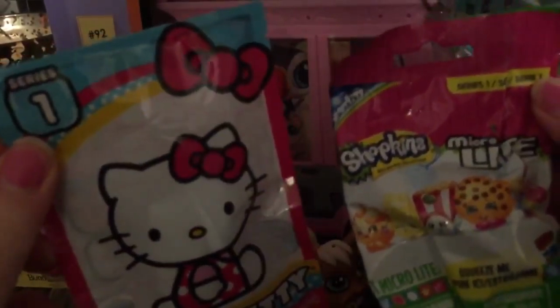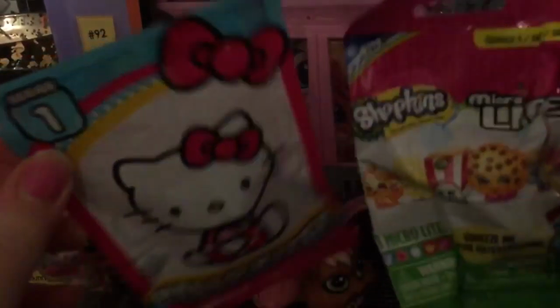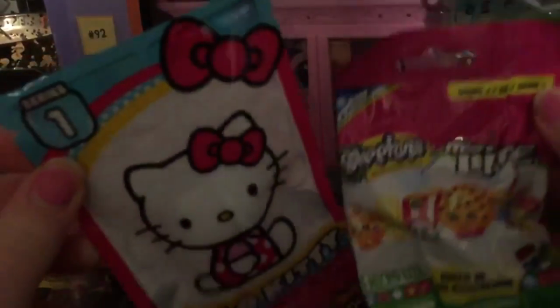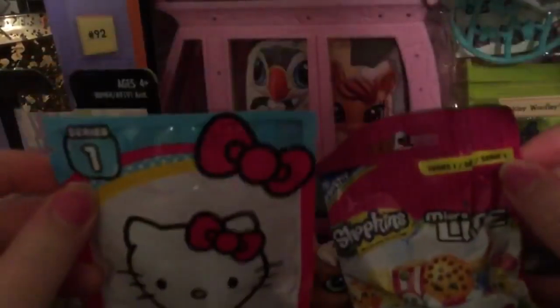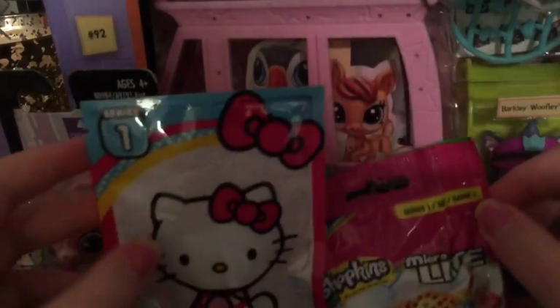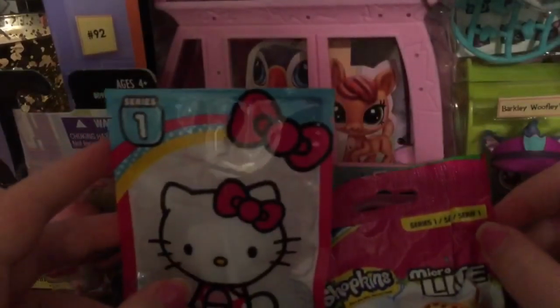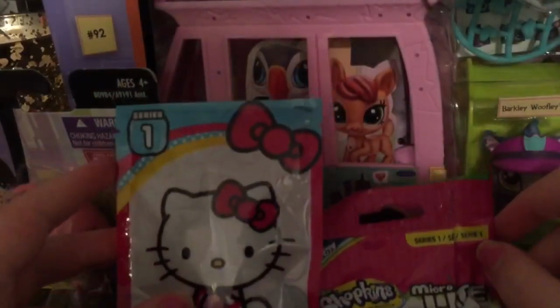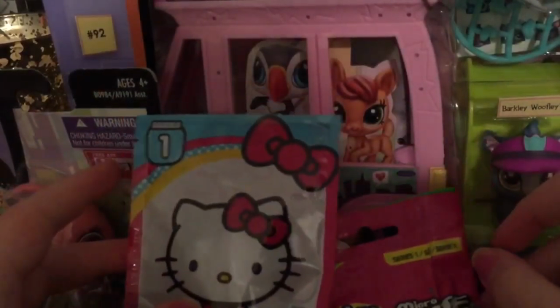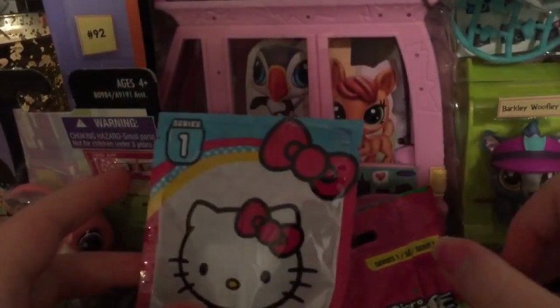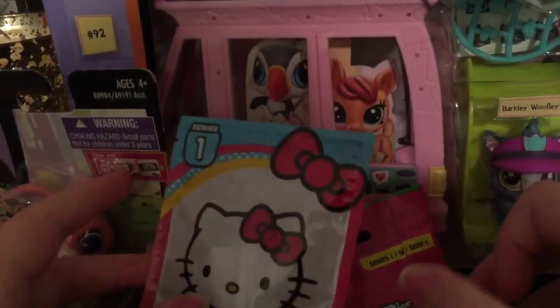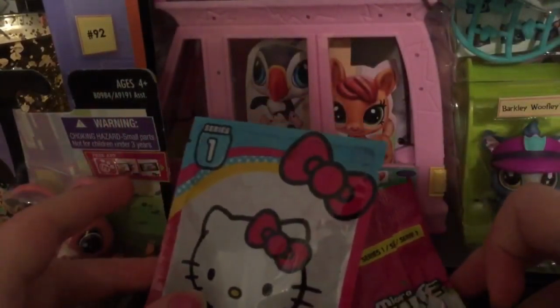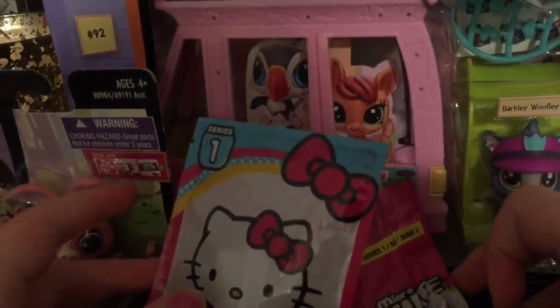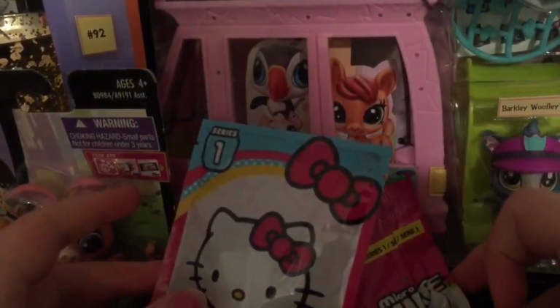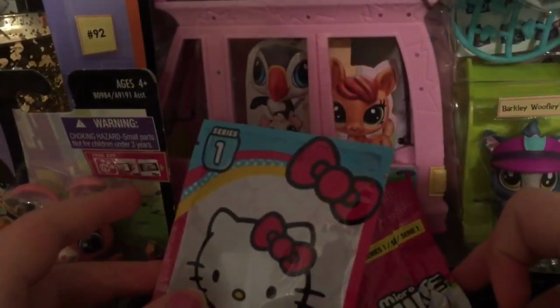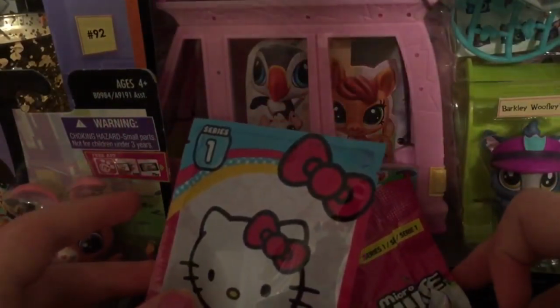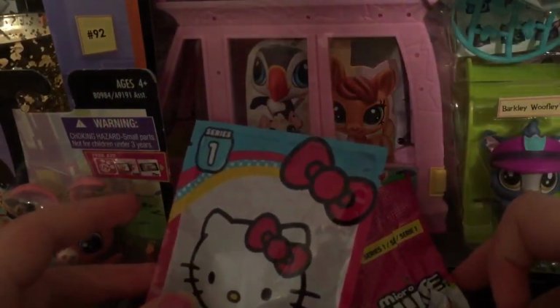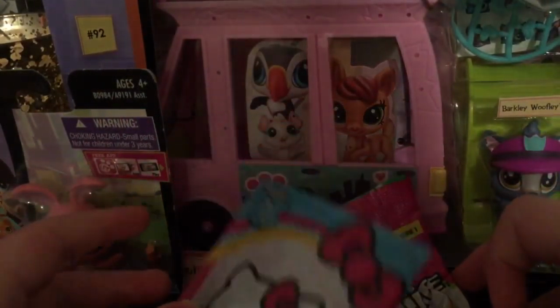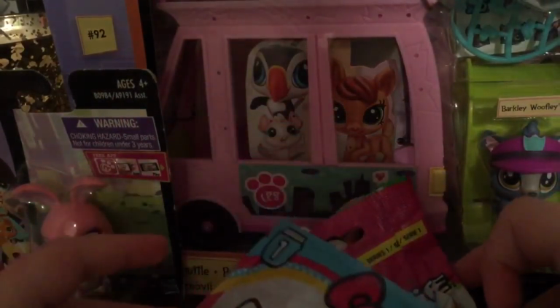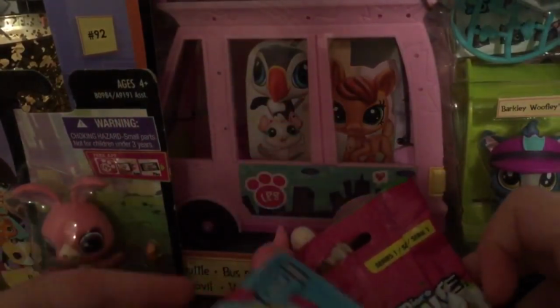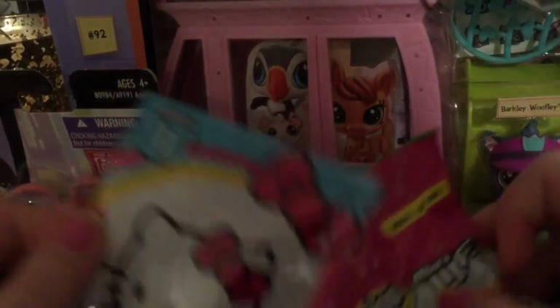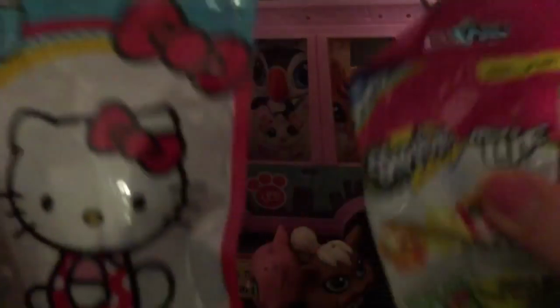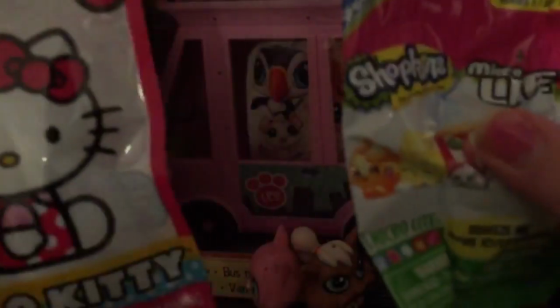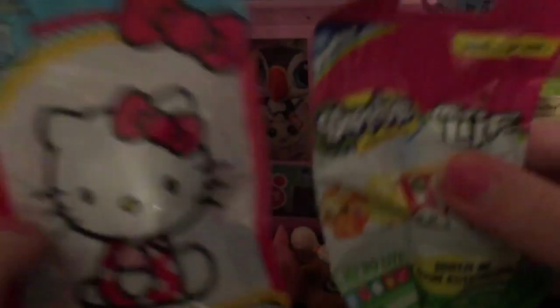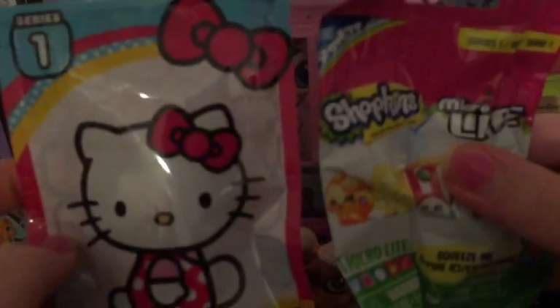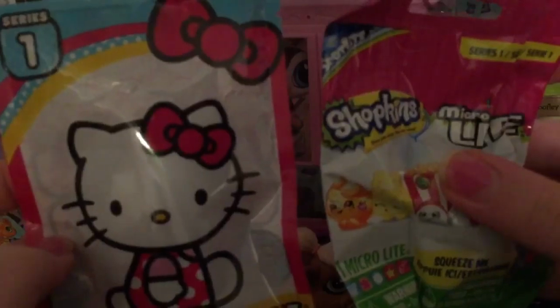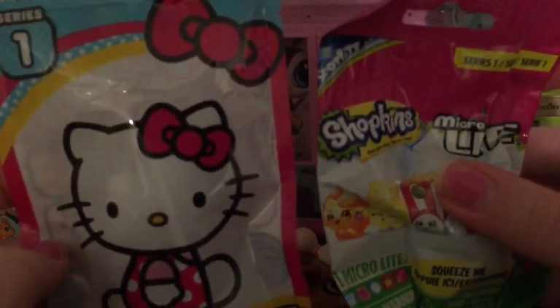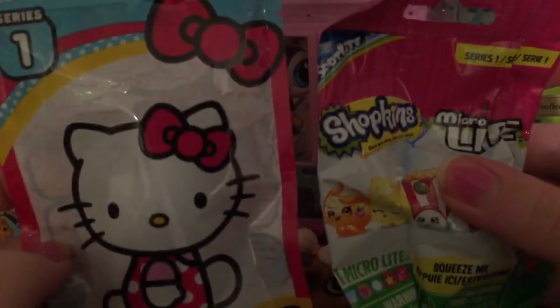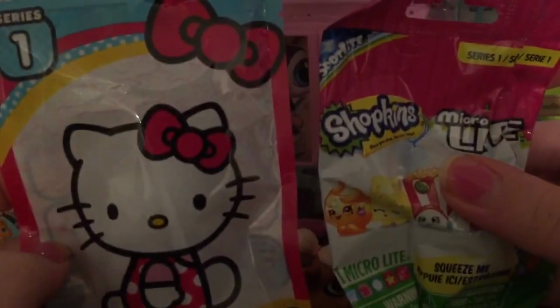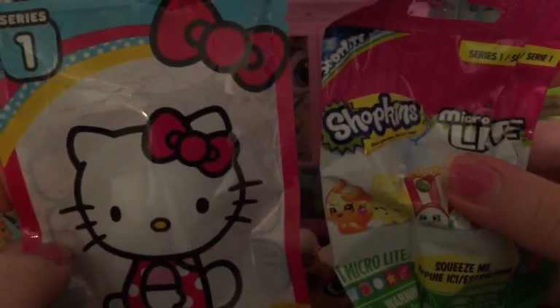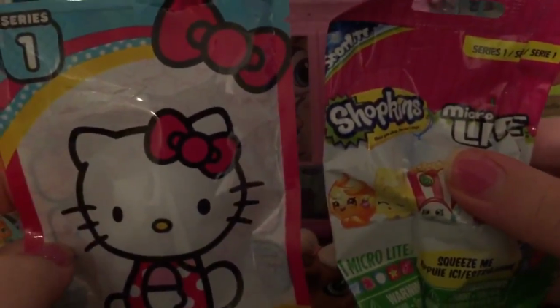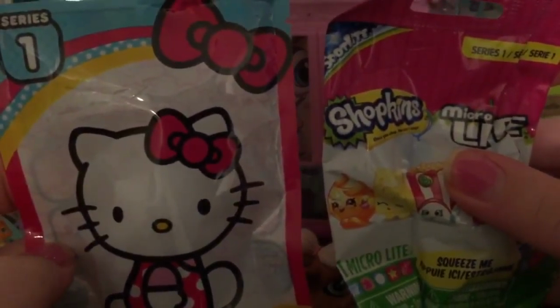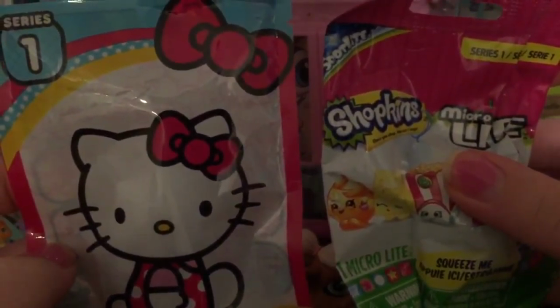What do you think we should start with, mom? Let's do blind bags. Which one? I think the Shopkins.